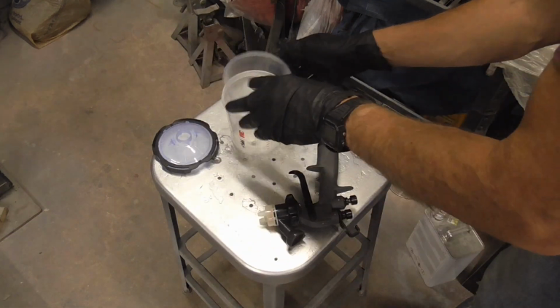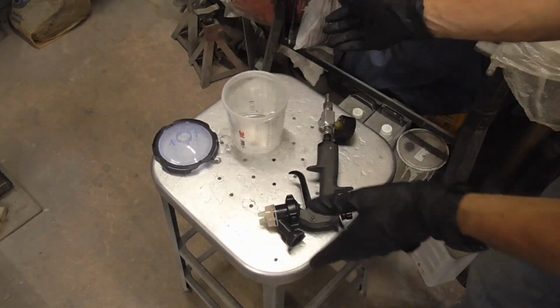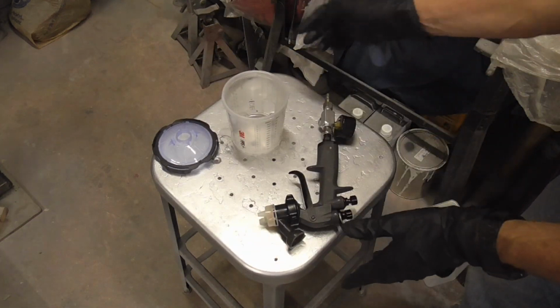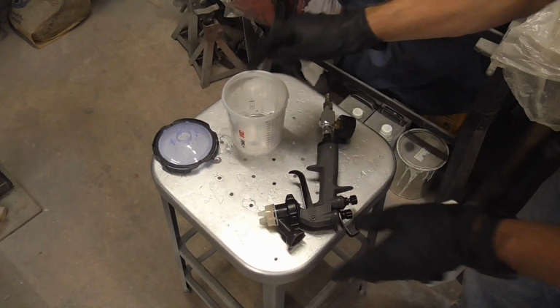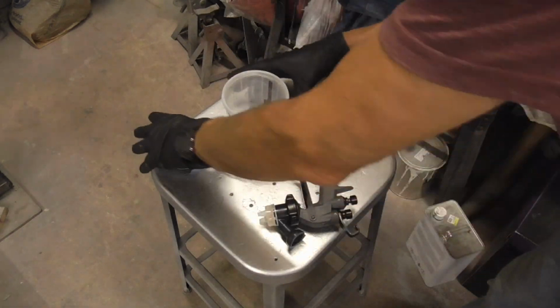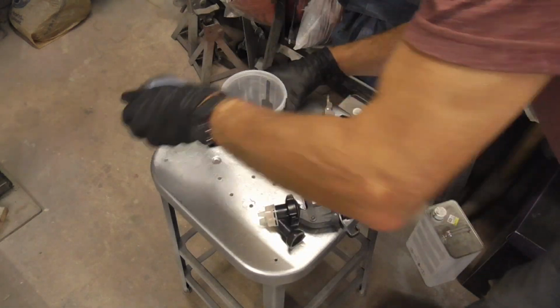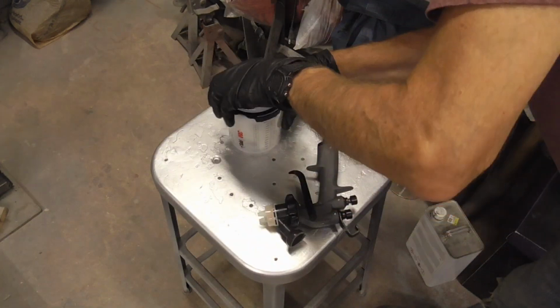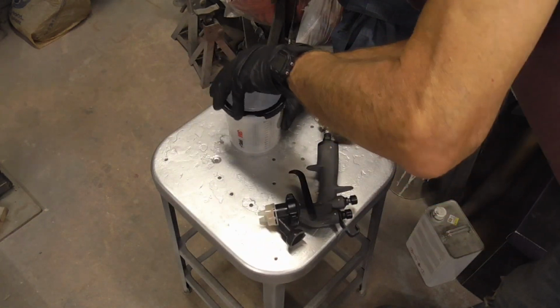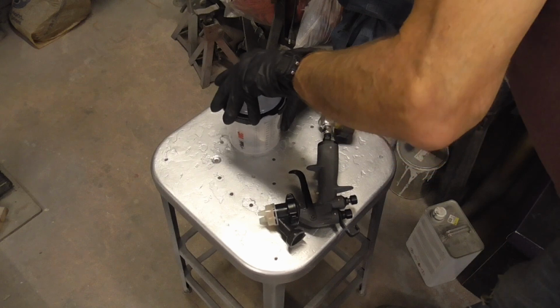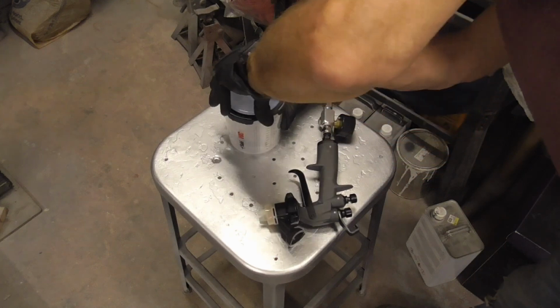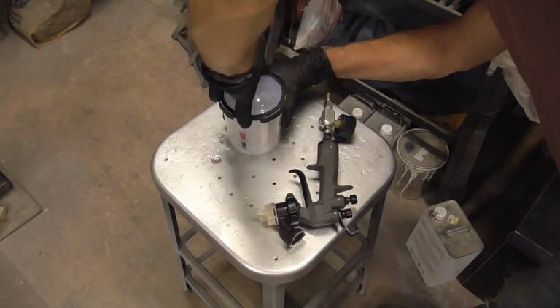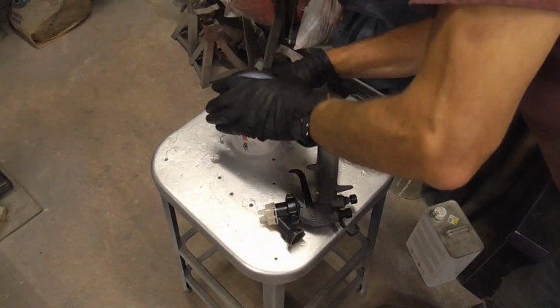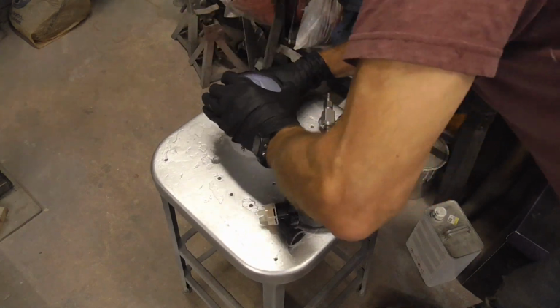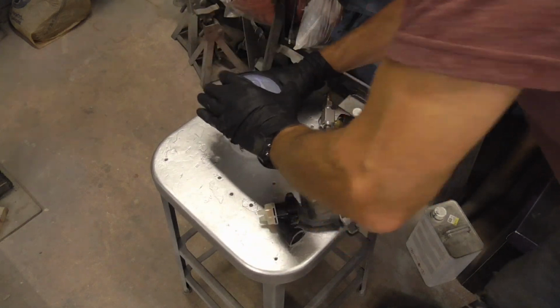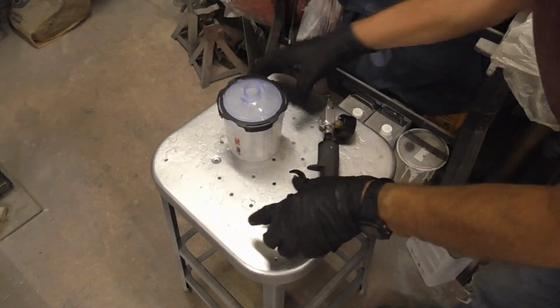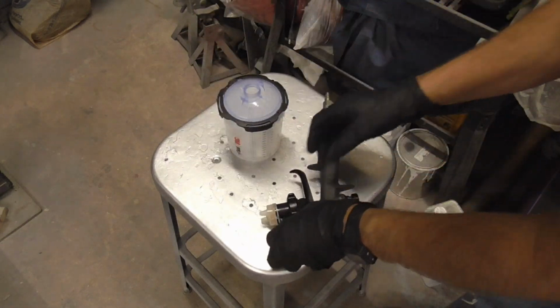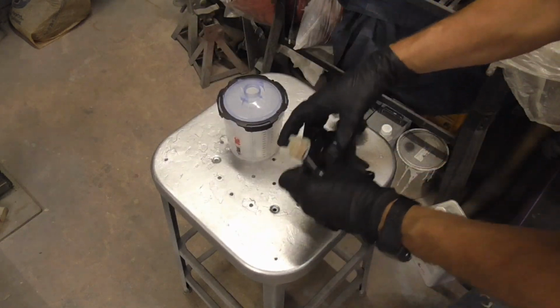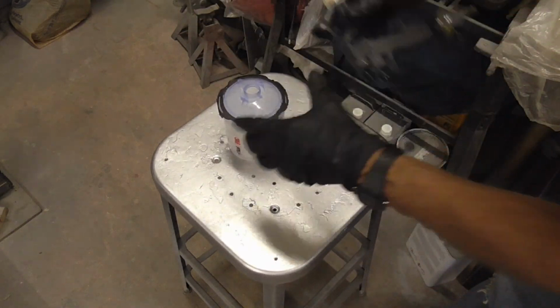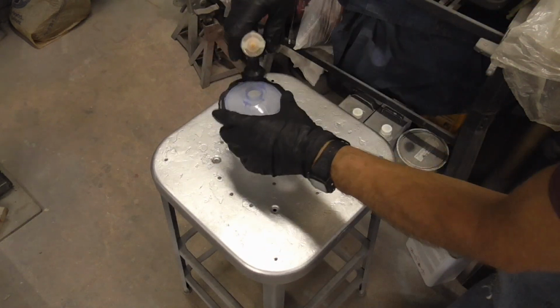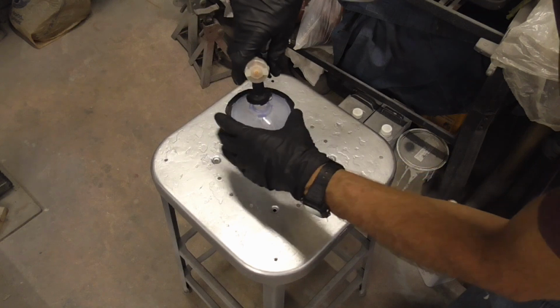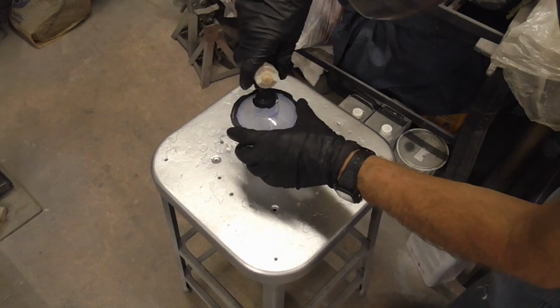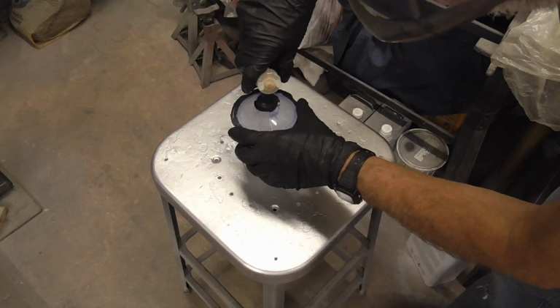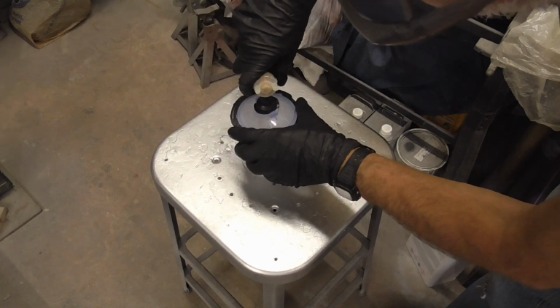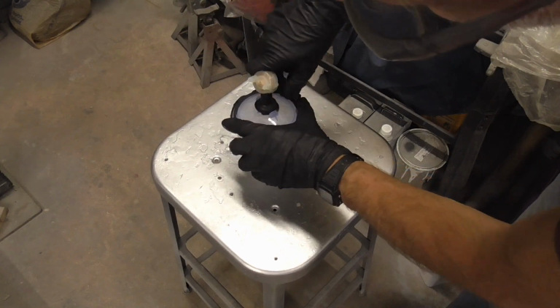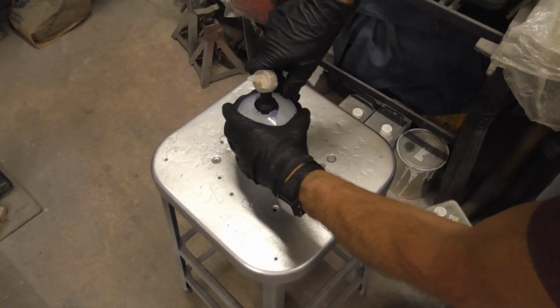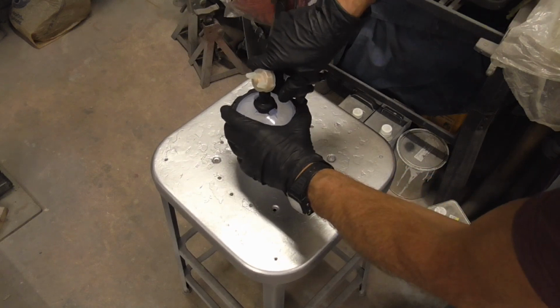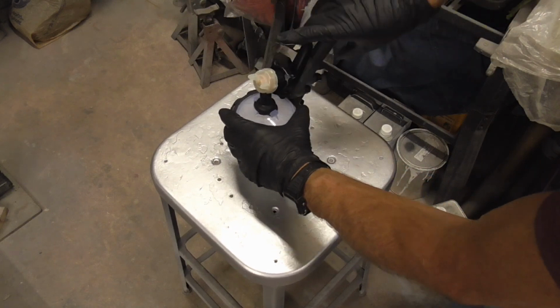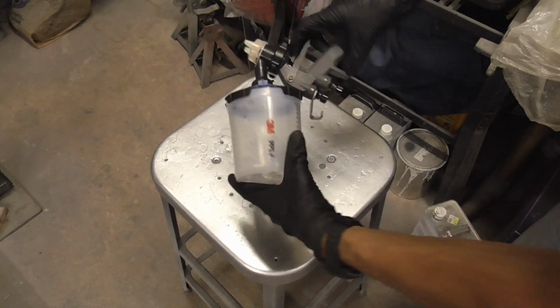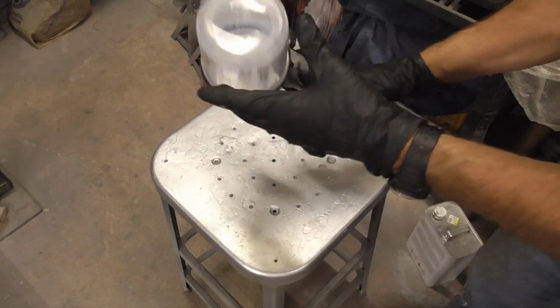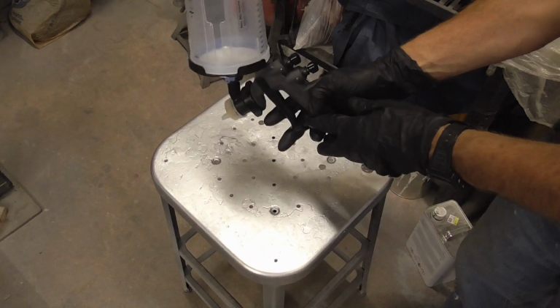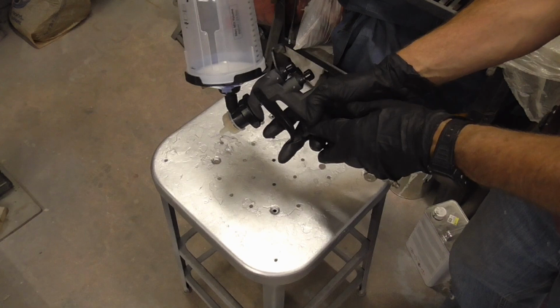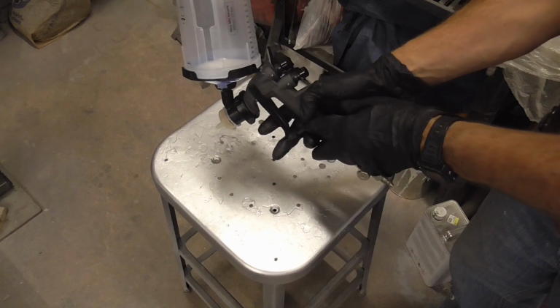We install a new liner, mix our paint, put the cover on, make sure it's good and tight. Install the gun, and we're ready to go.